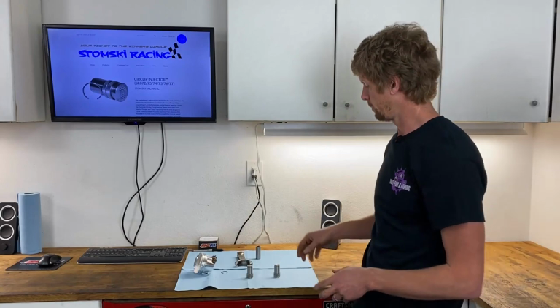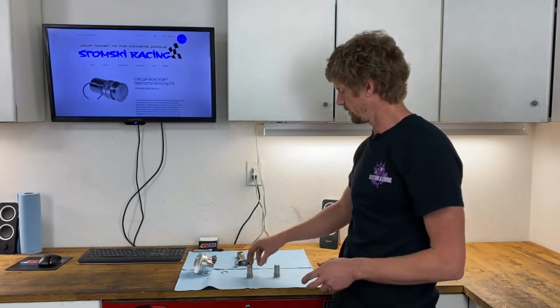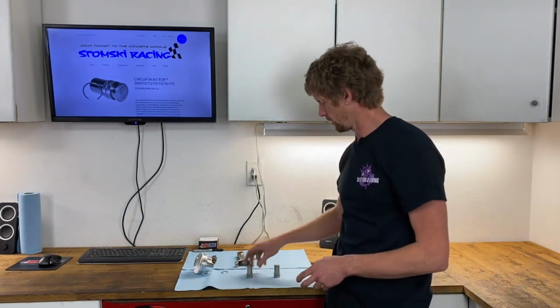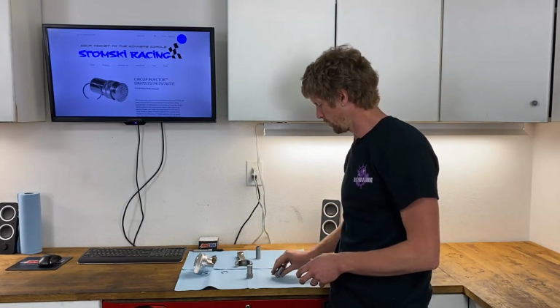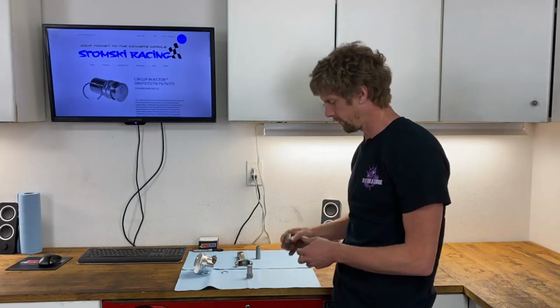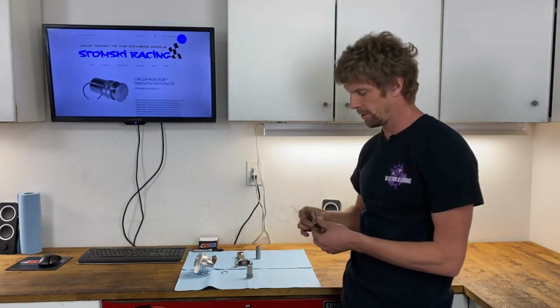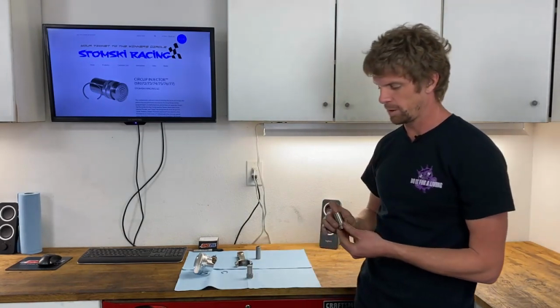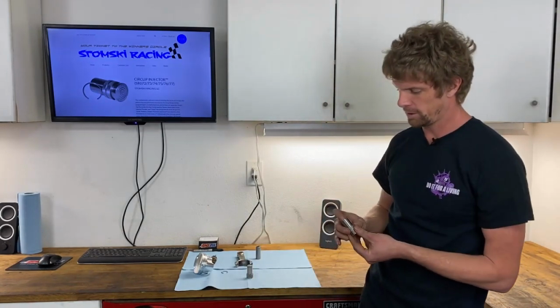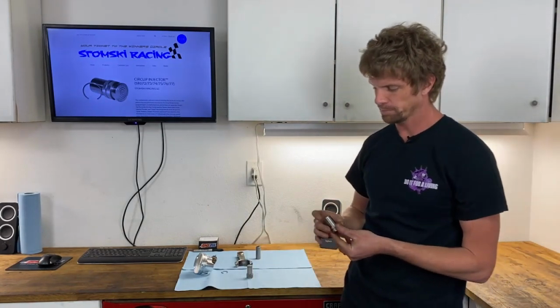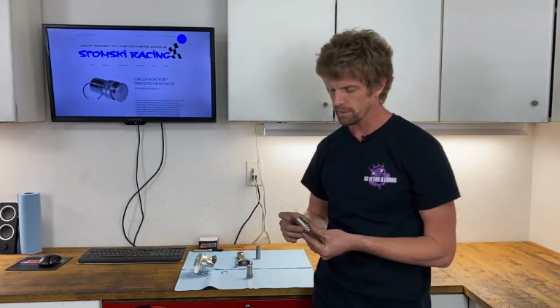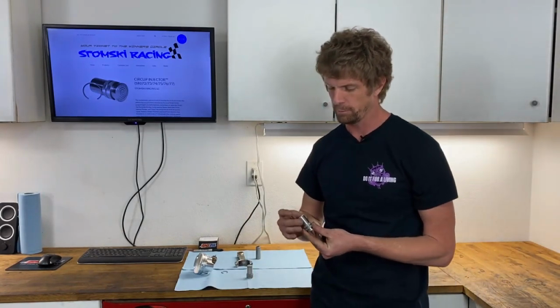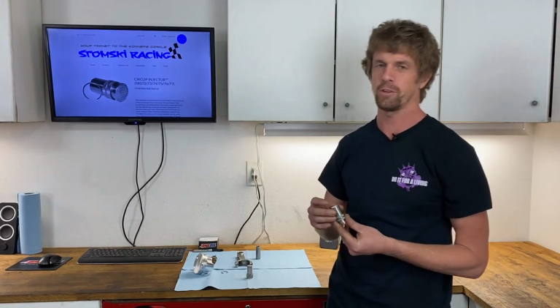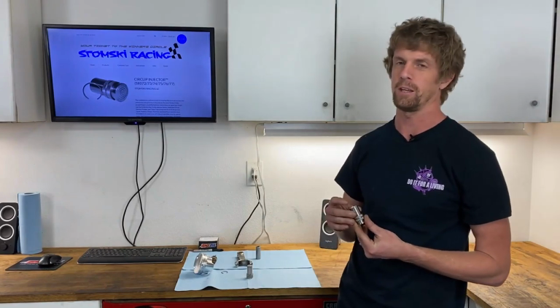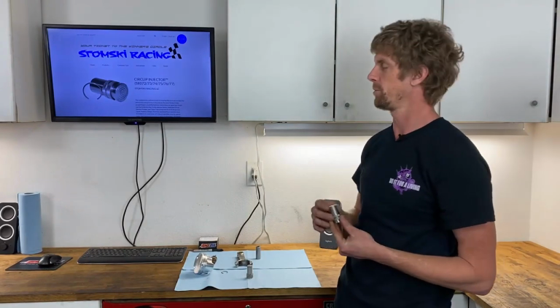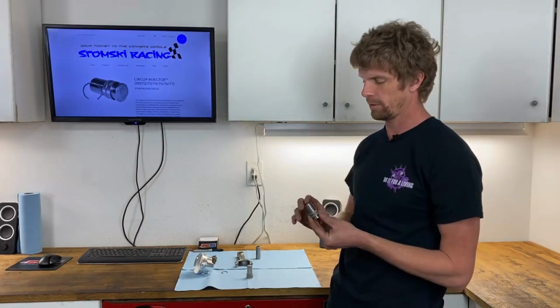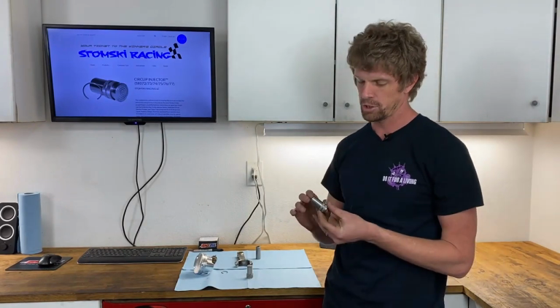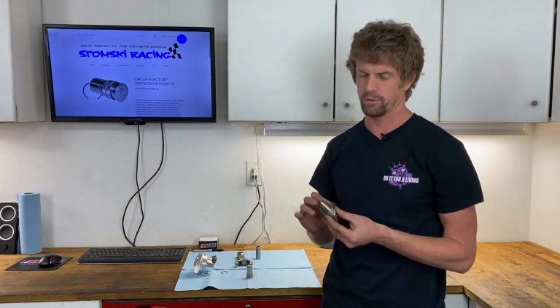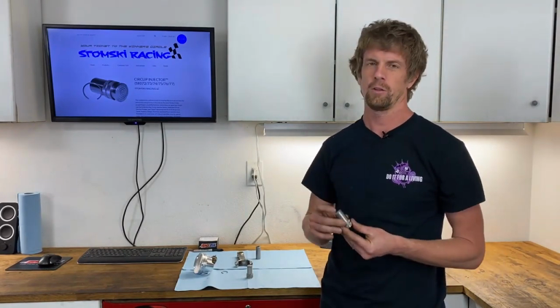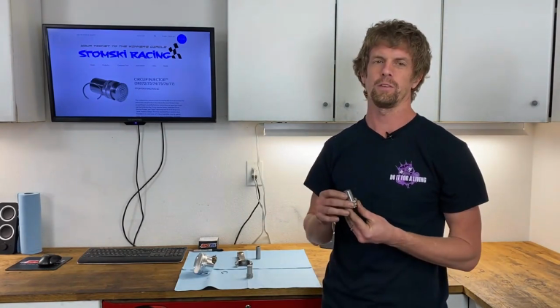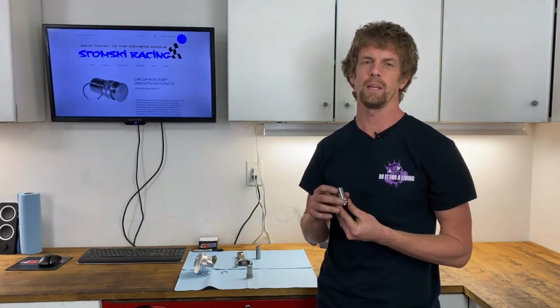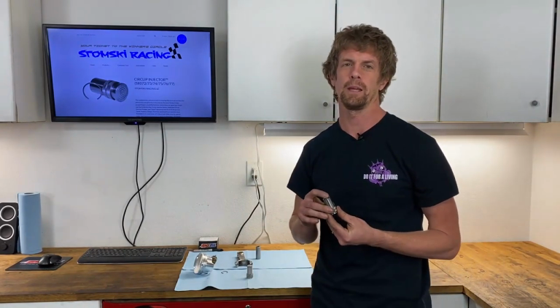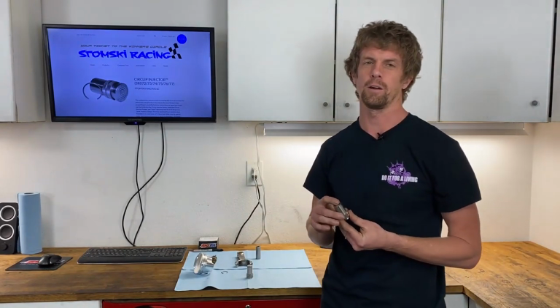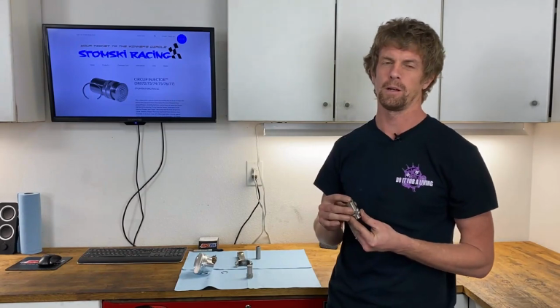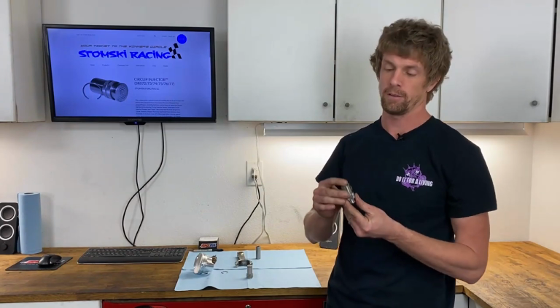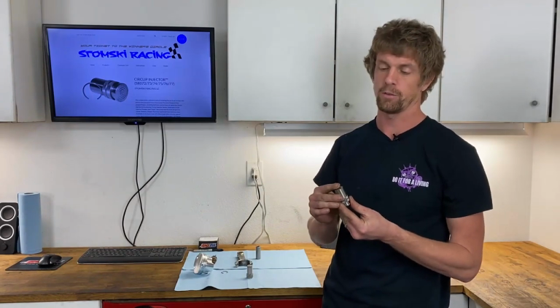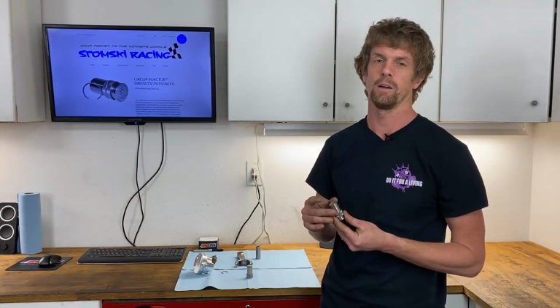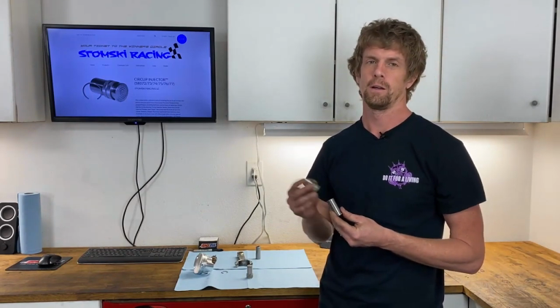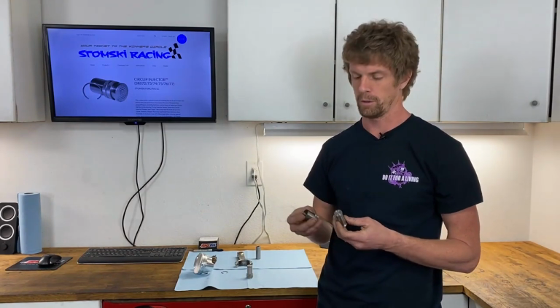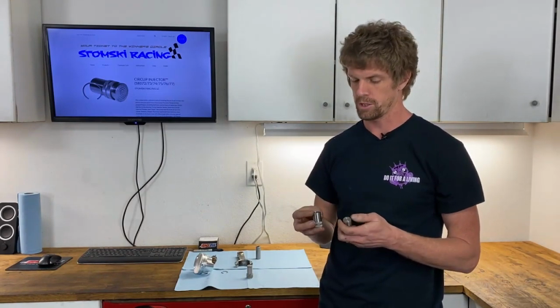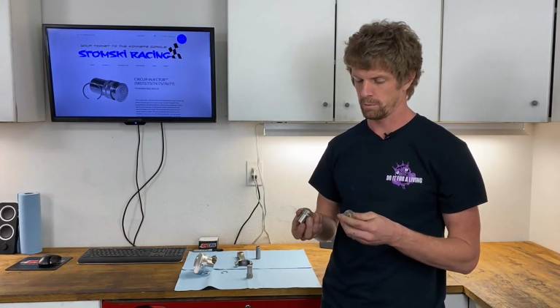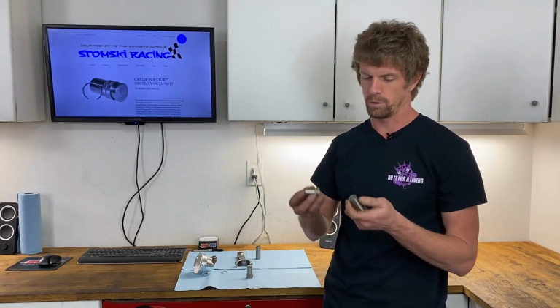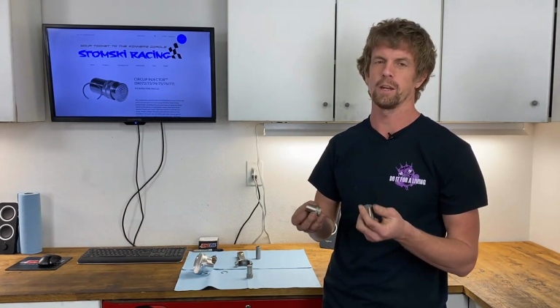Then, lo and behold, at the PRI show one year, Mr. Stomsky of Stomsky Racing came and showed me this specialty tool that he had made. He sells these for building Porsche engines, but it really works on any engine.